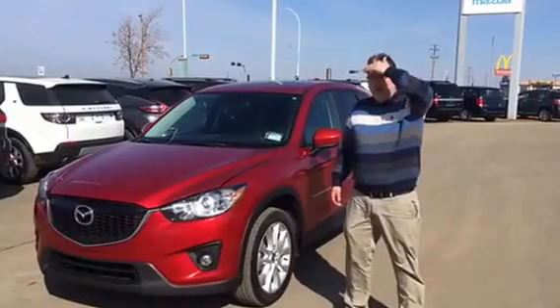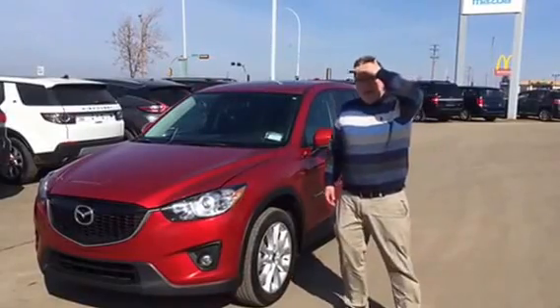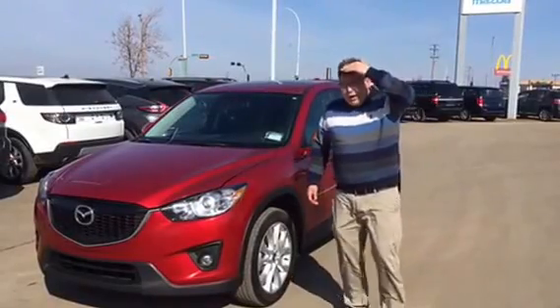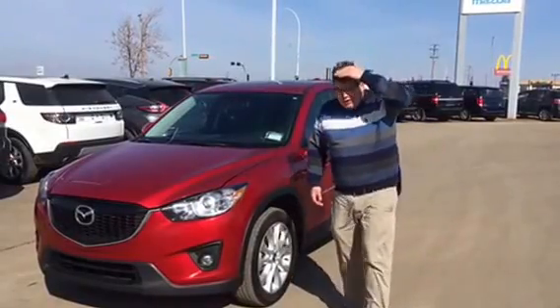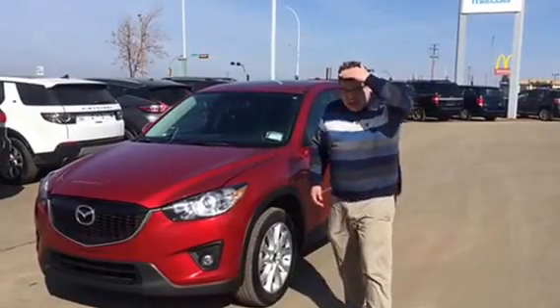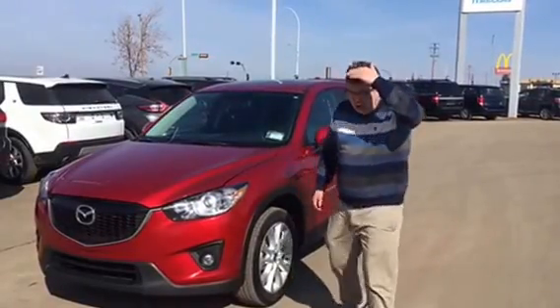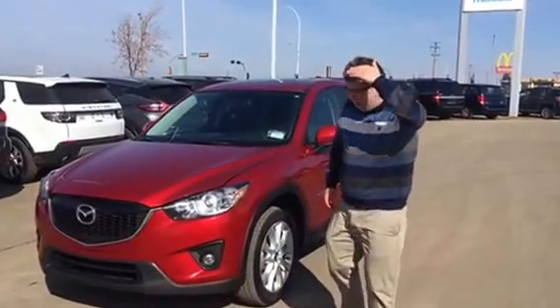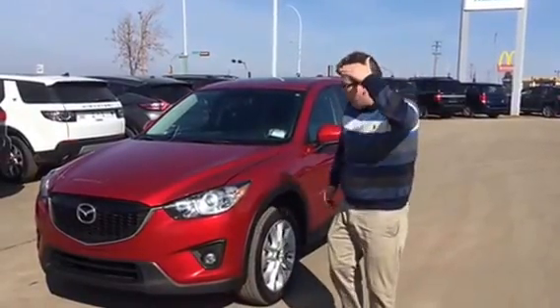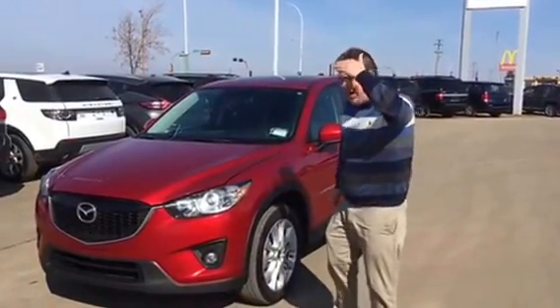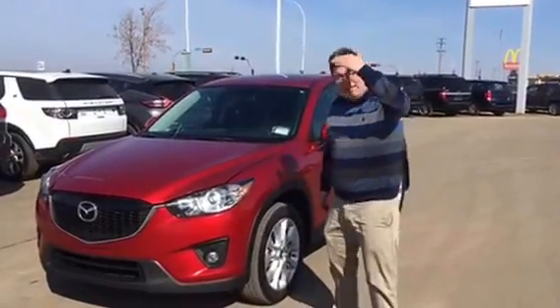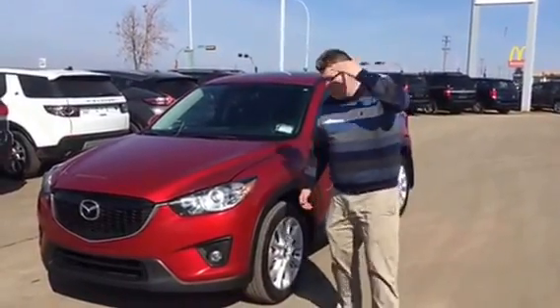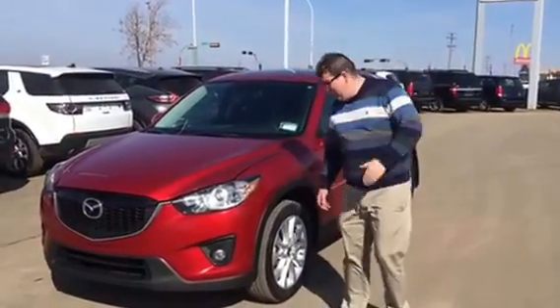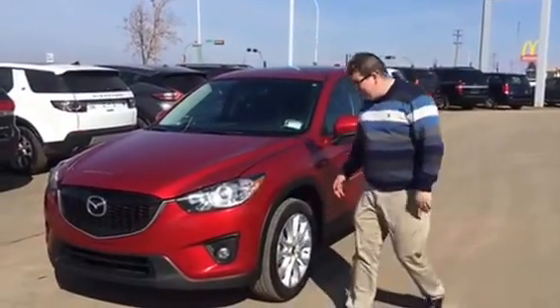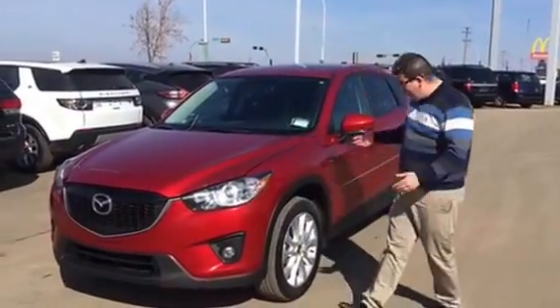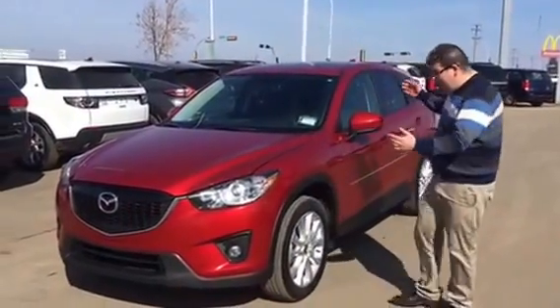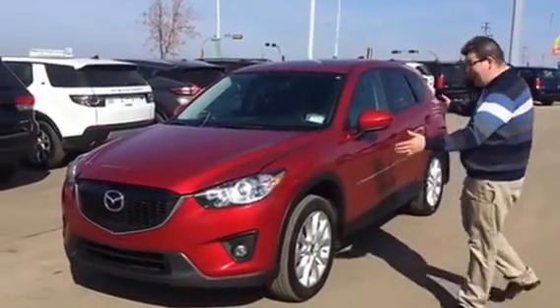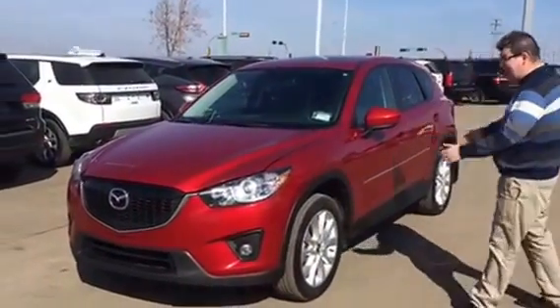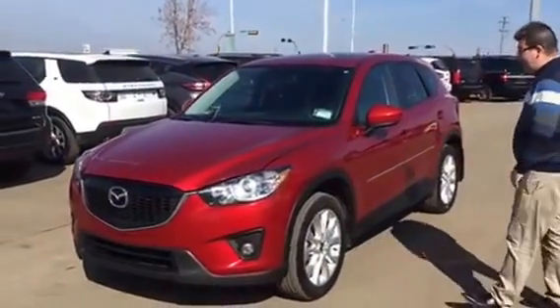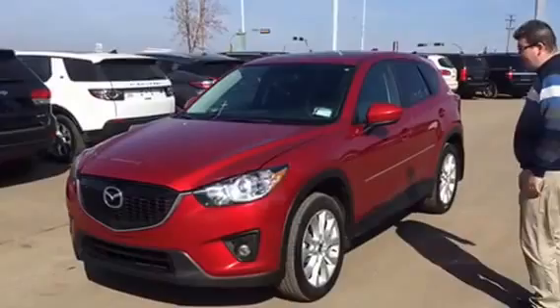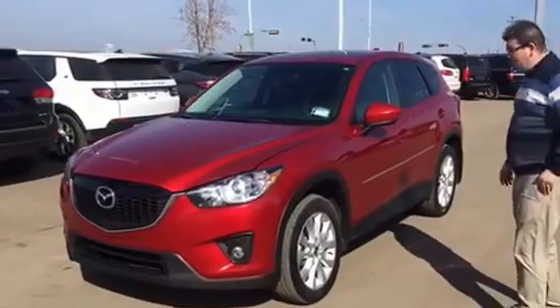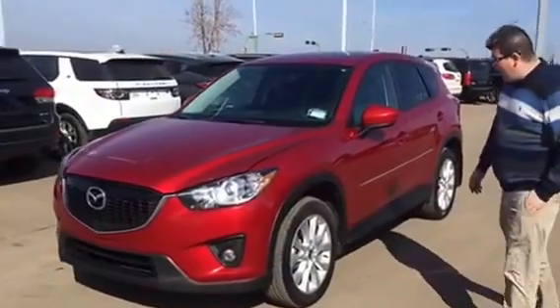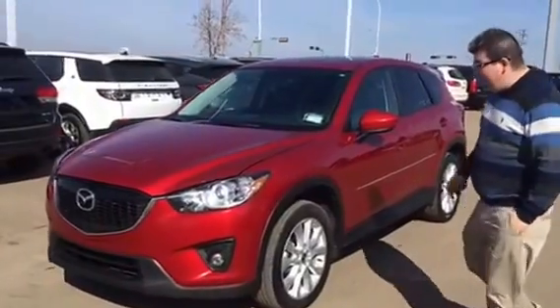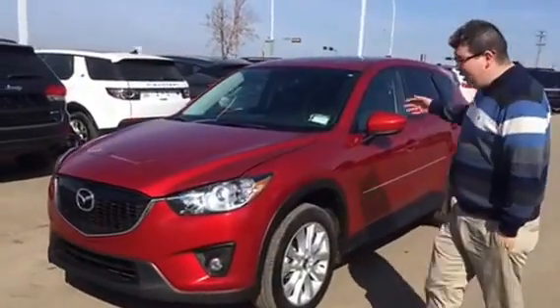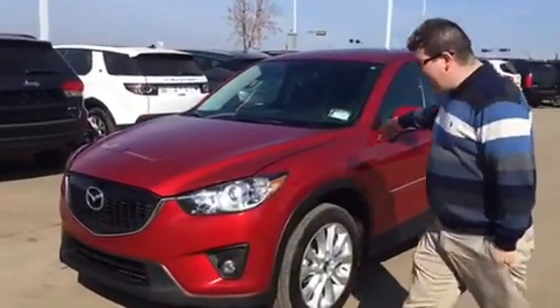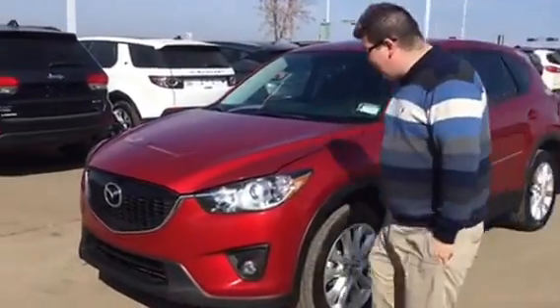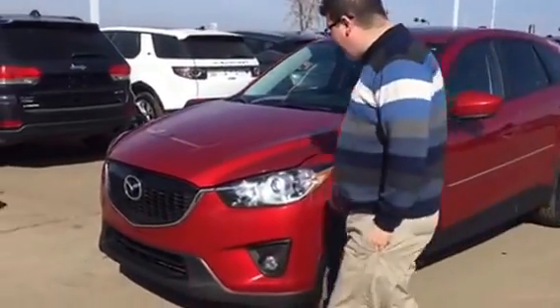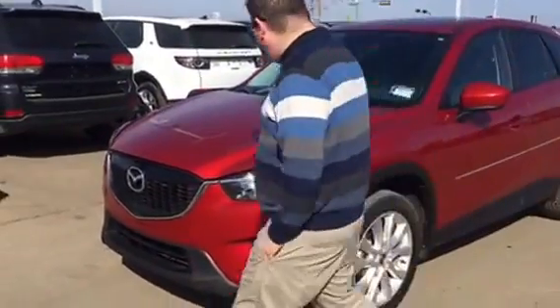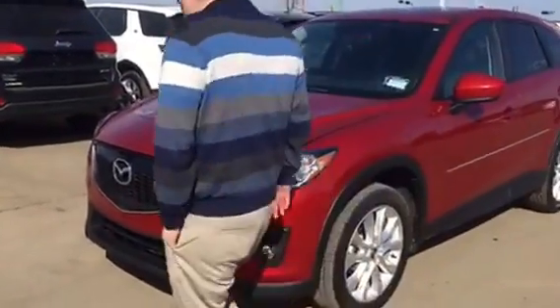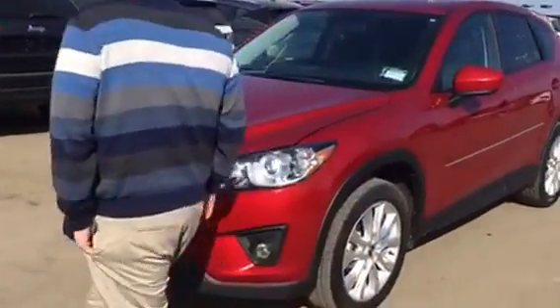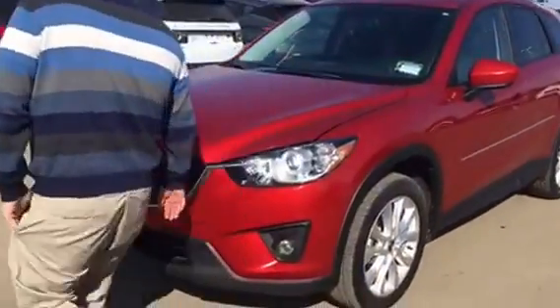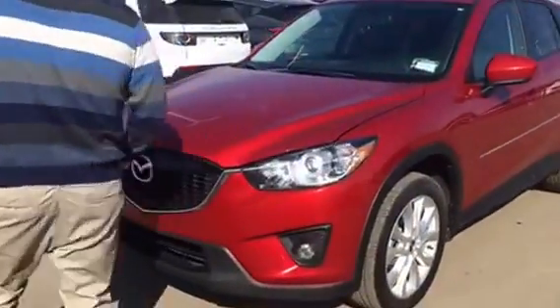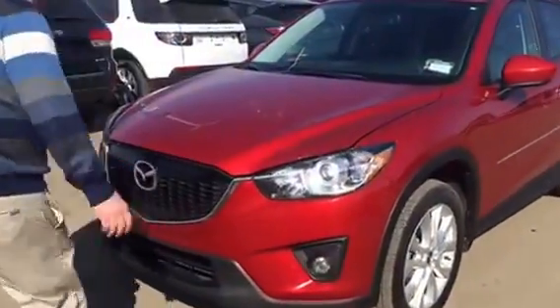Hi there, Brian. It's John here from LA Mazda. Here's your Mazda — the beautiful red, positioned in the sunlight to give you a good look at it.